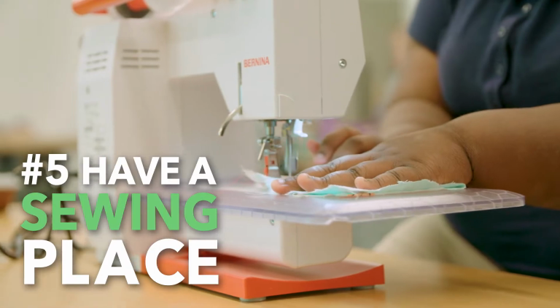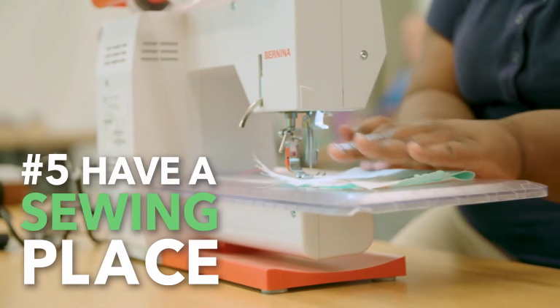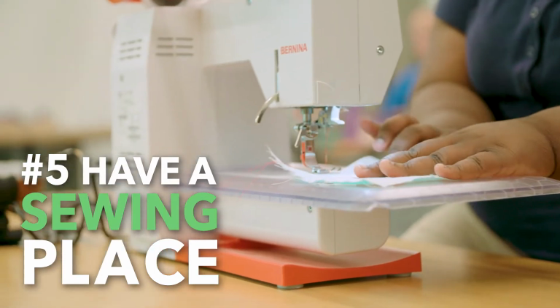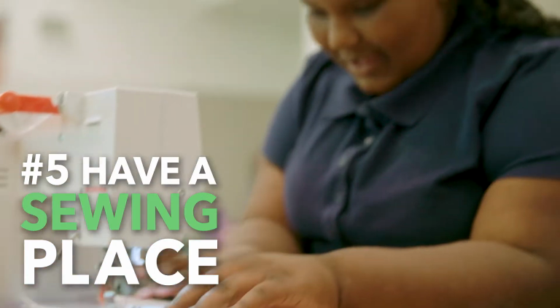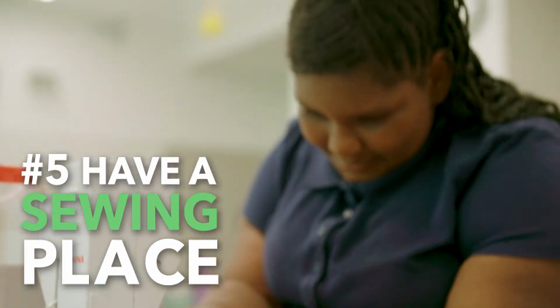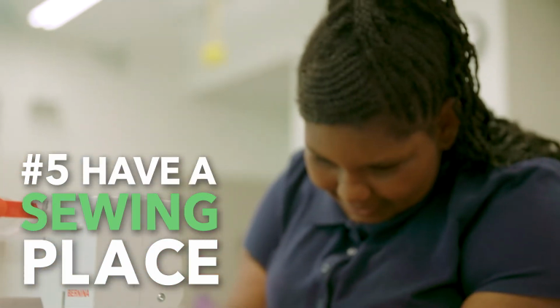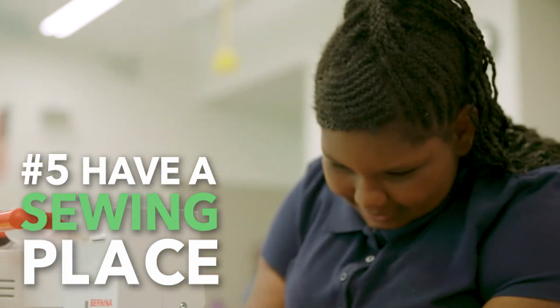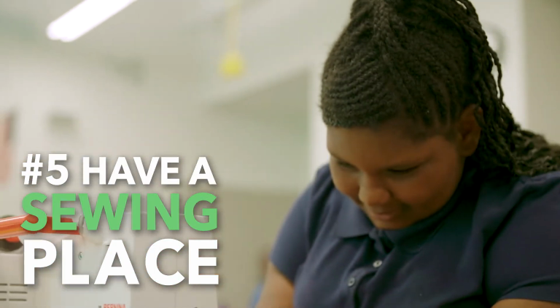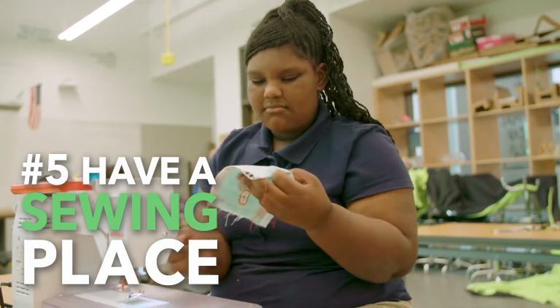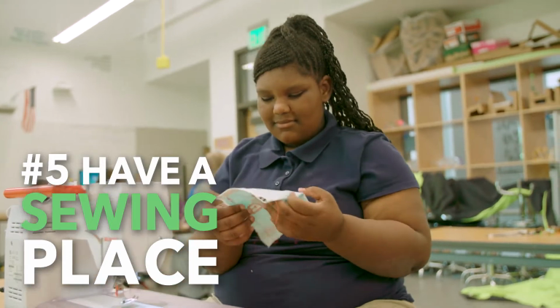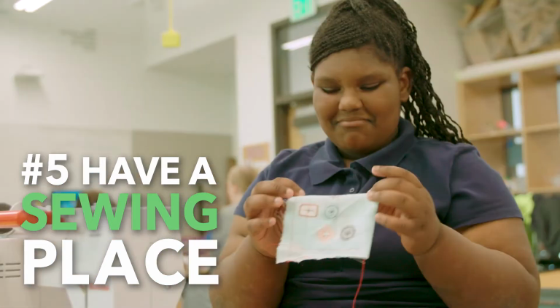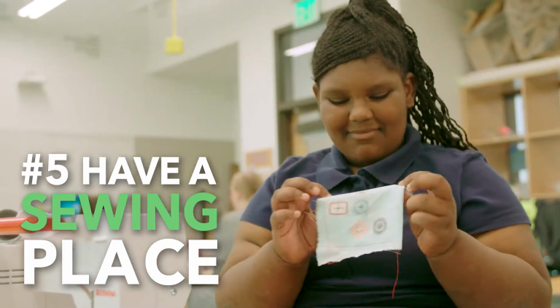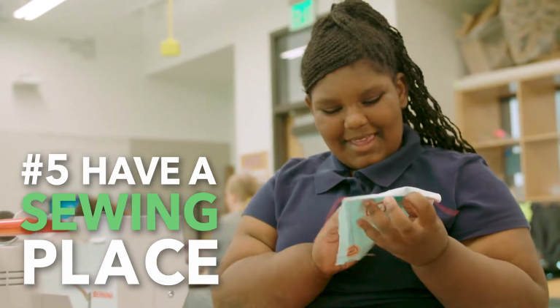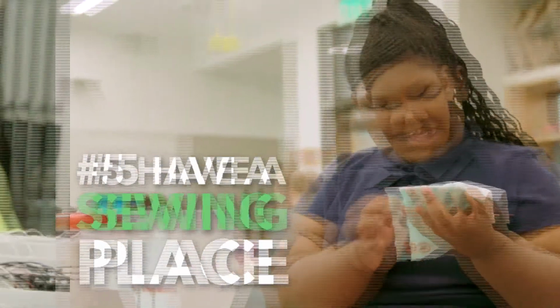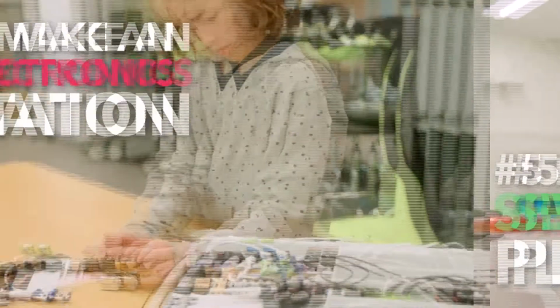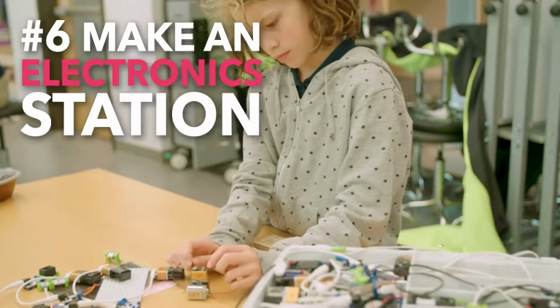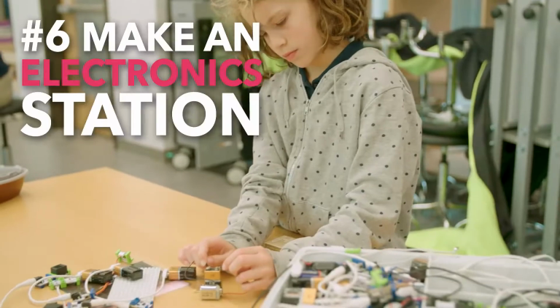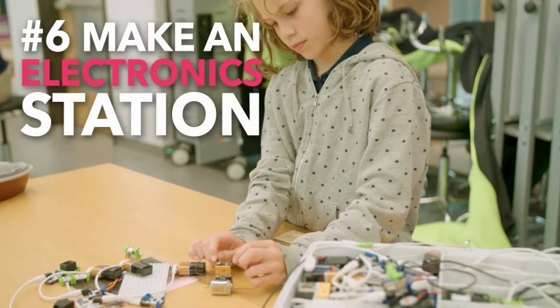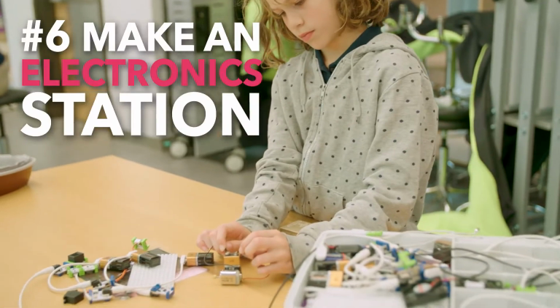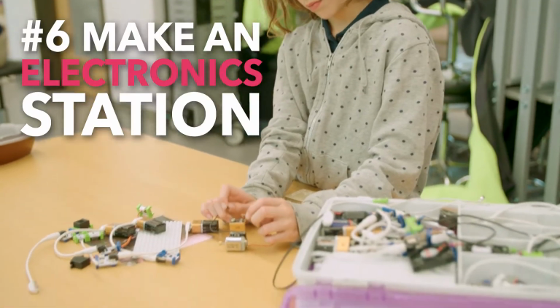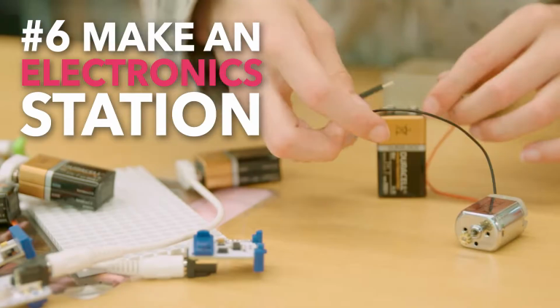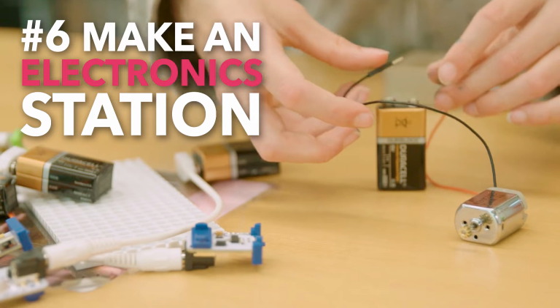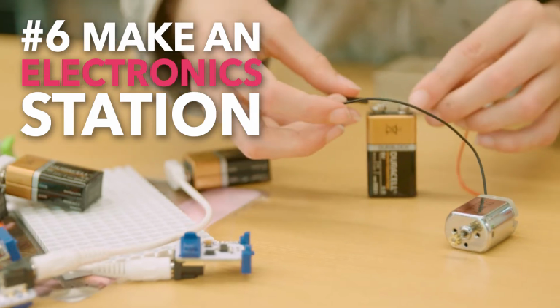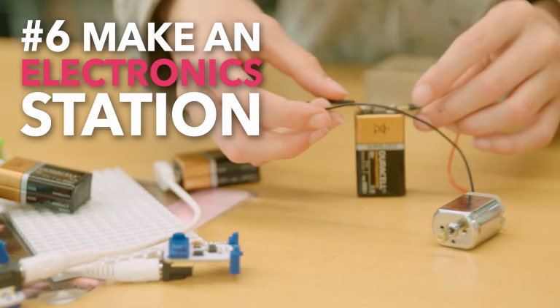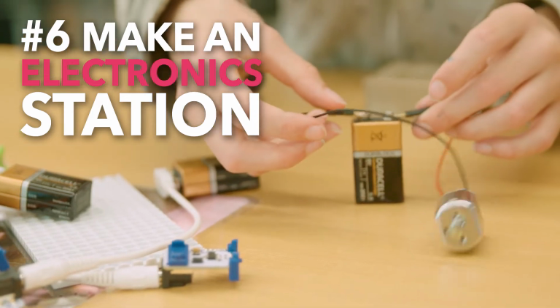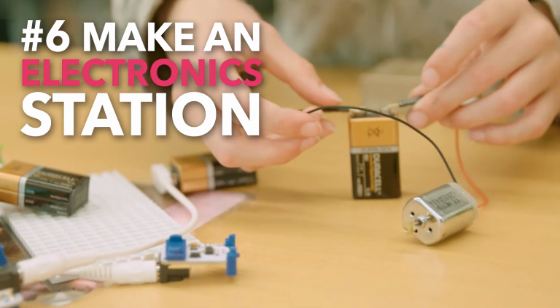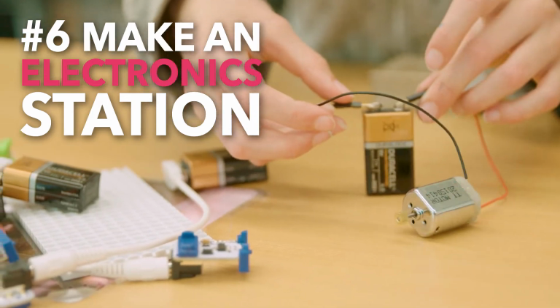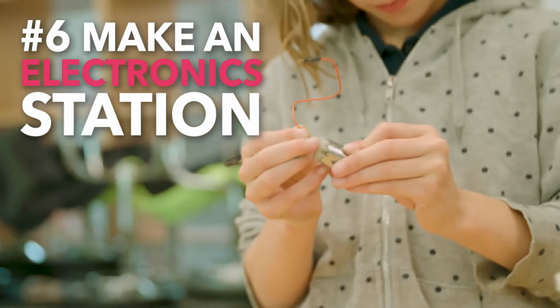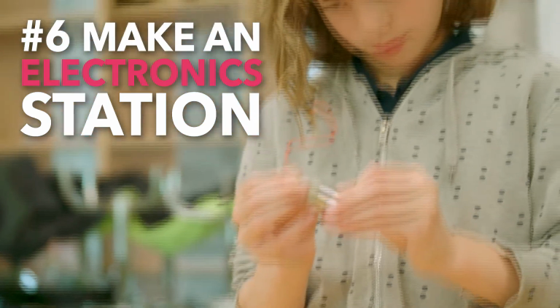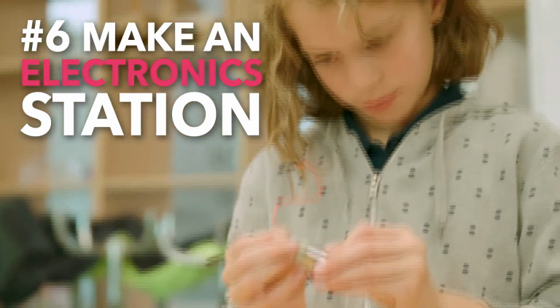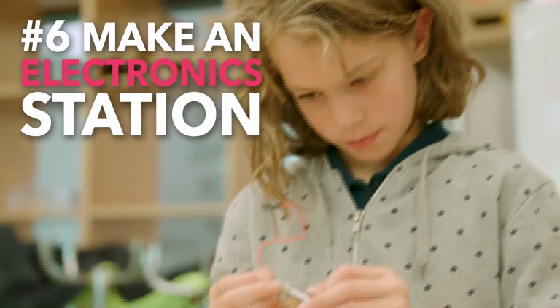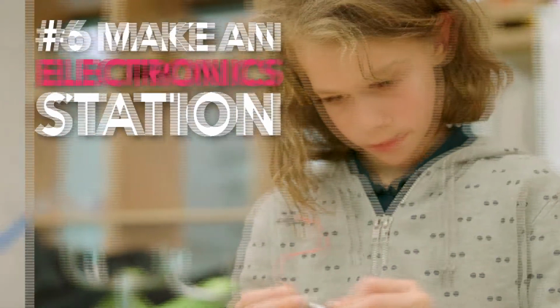It's really simple to learn but super amazing to see how things go together. A small motor with a 9-volt battery to learn about circuitry, how electrons are moving through the circuit.